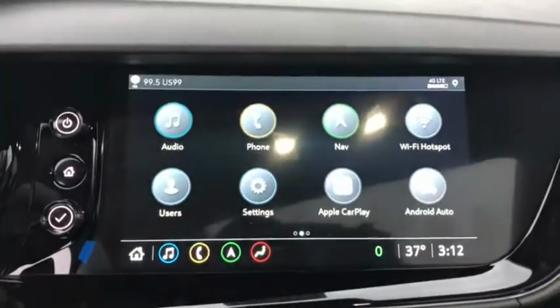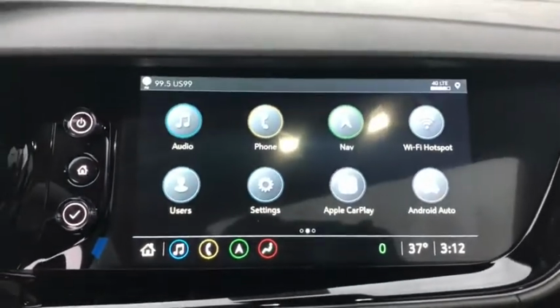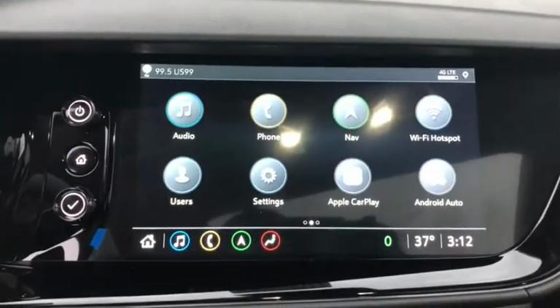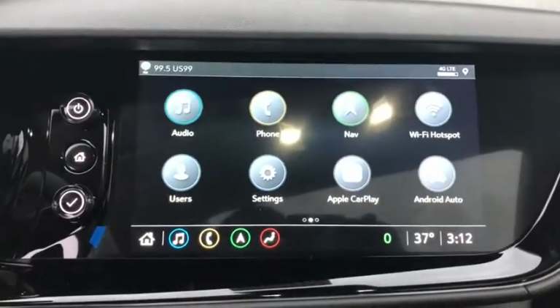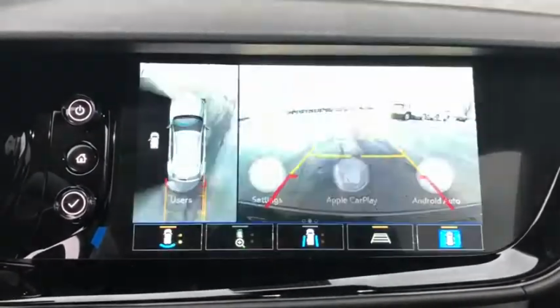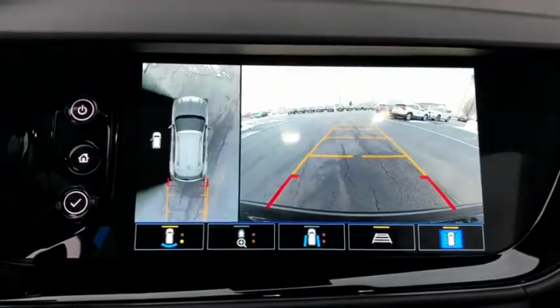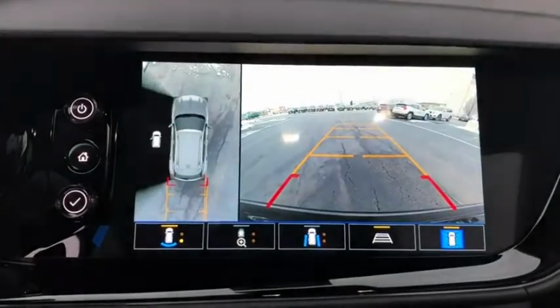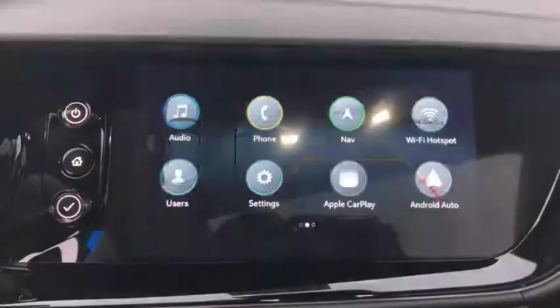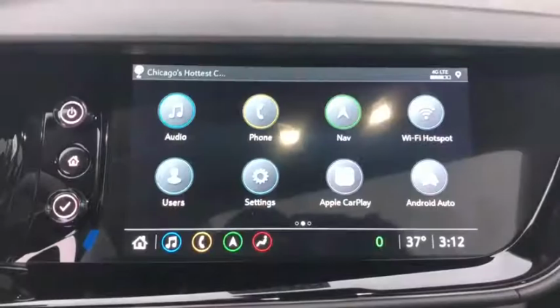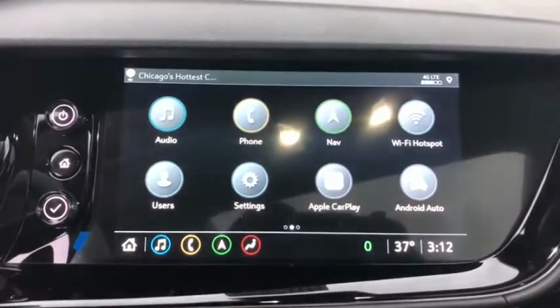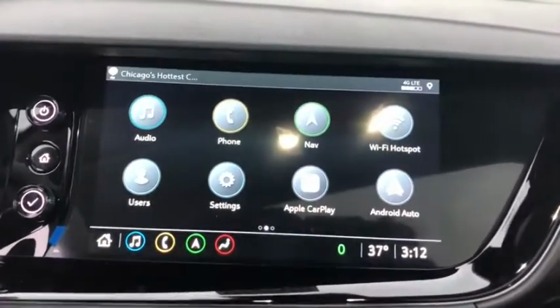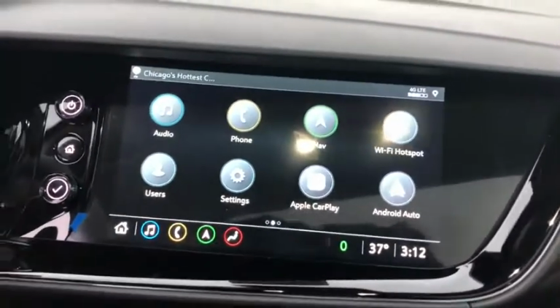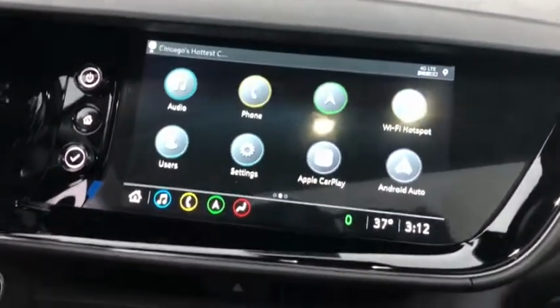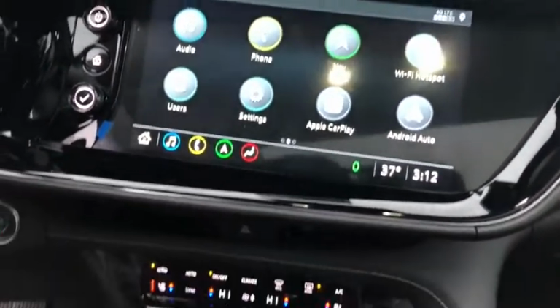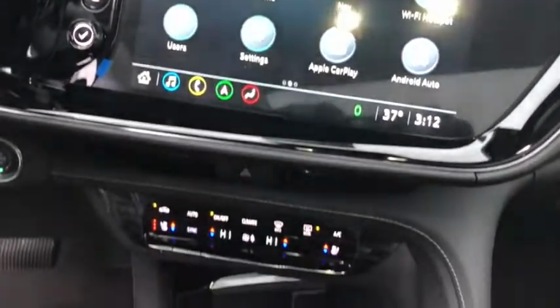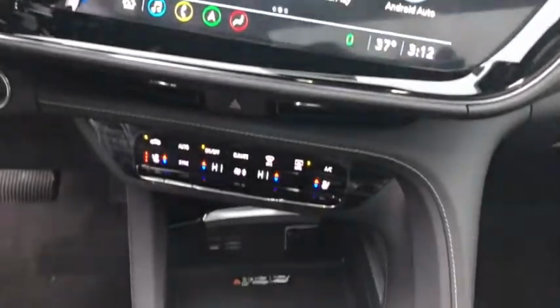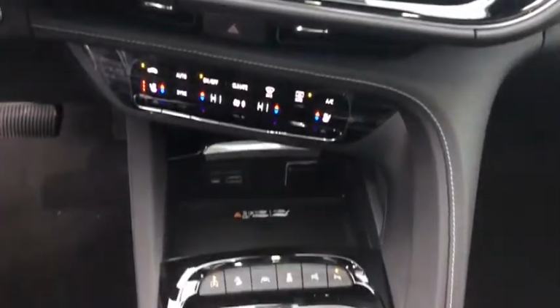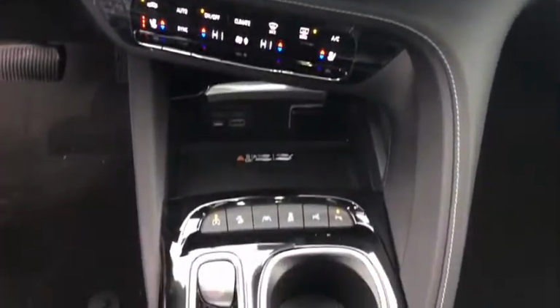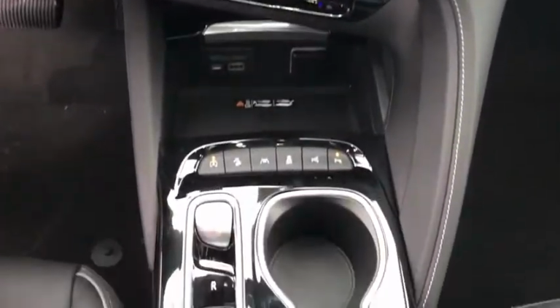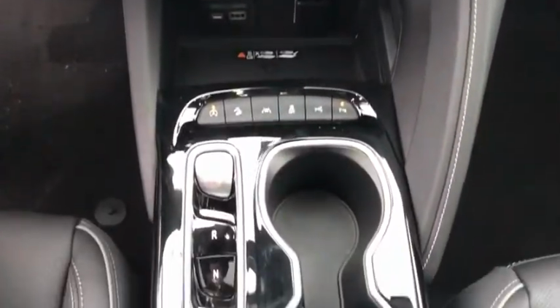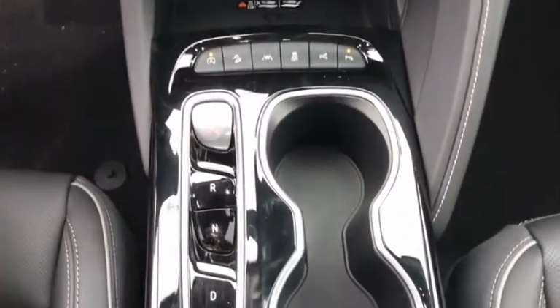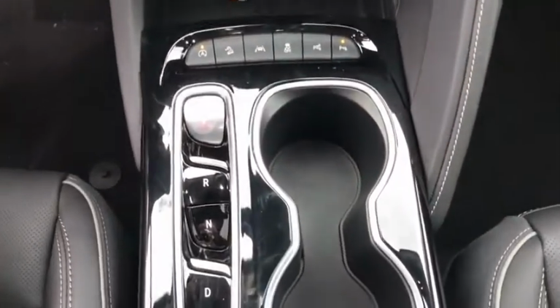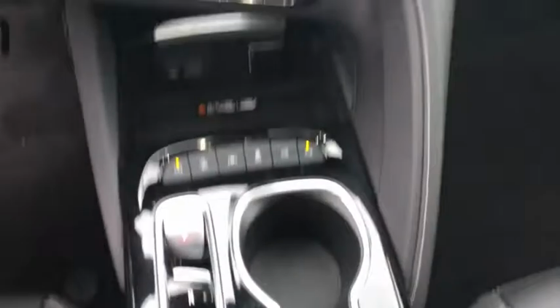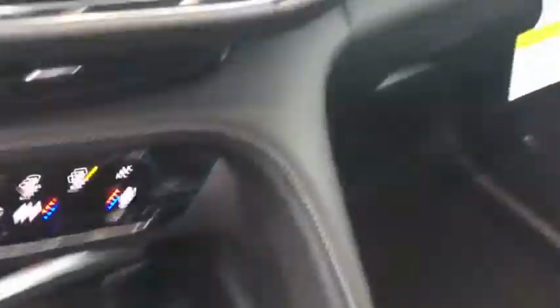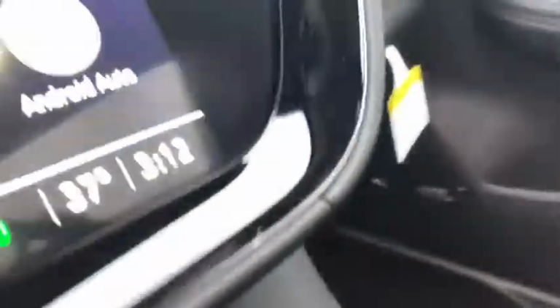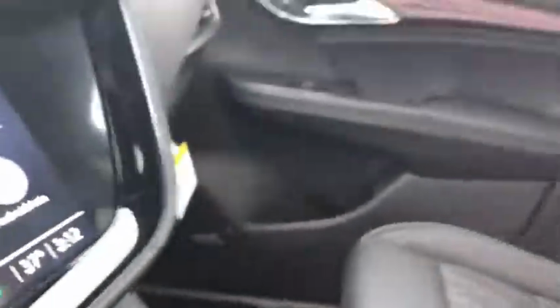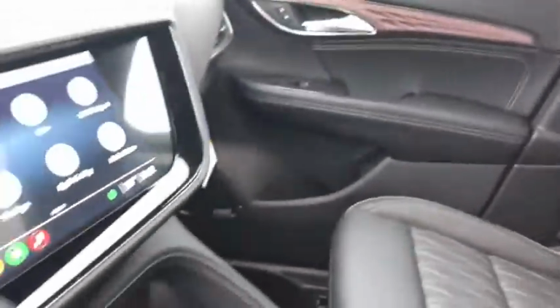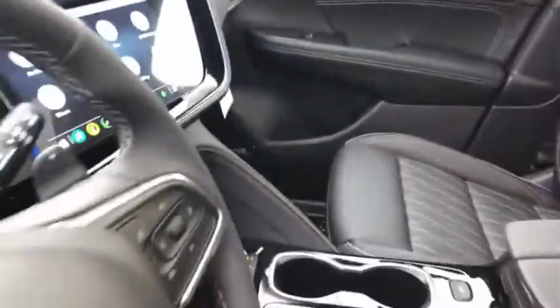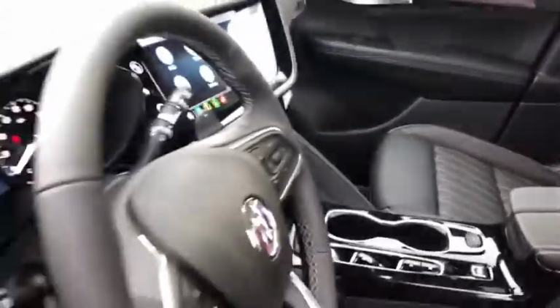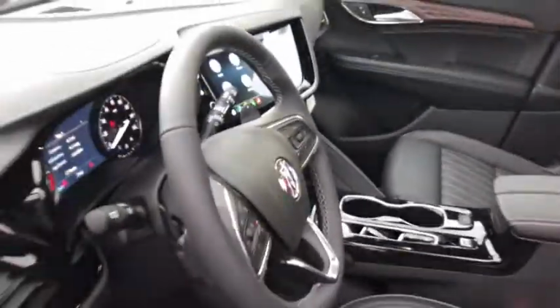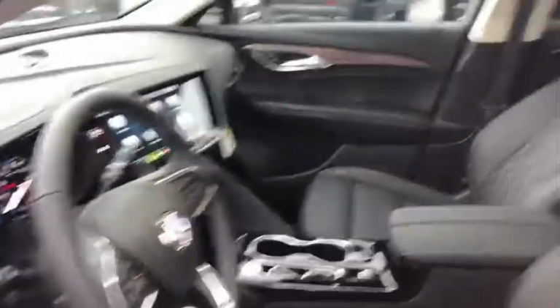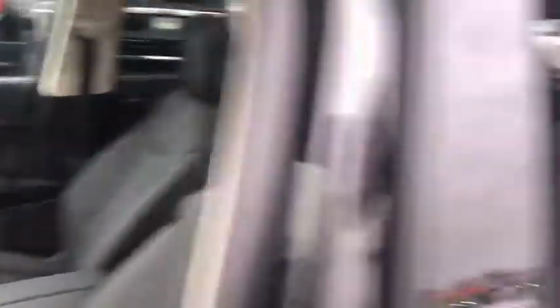Power passenger seat, all-wheel drive, remote engine start, anti-lock braking system, traction control, navigation system, power liftgate, stability control, lane departure warning, backup camera.